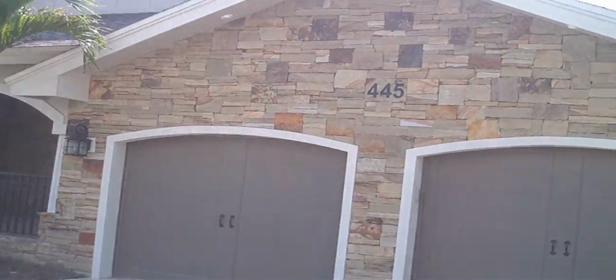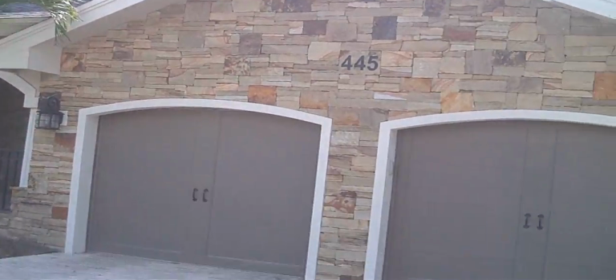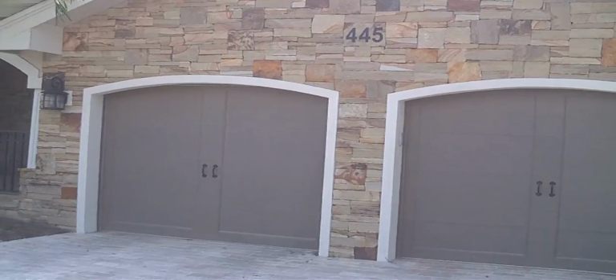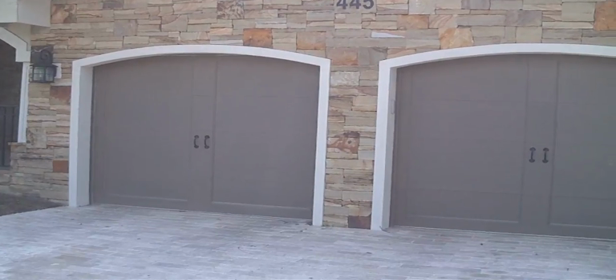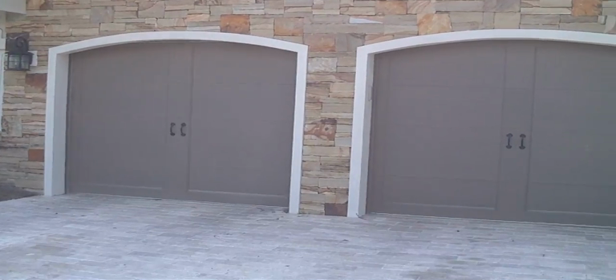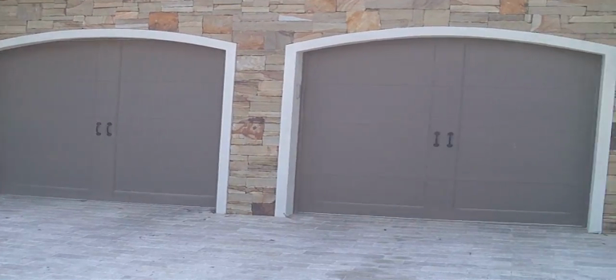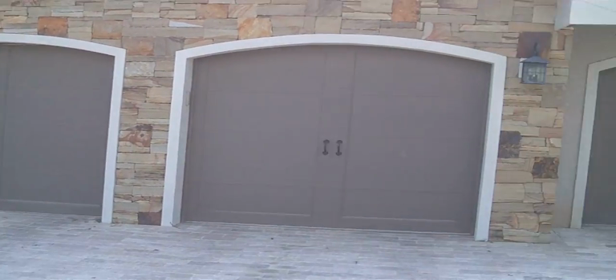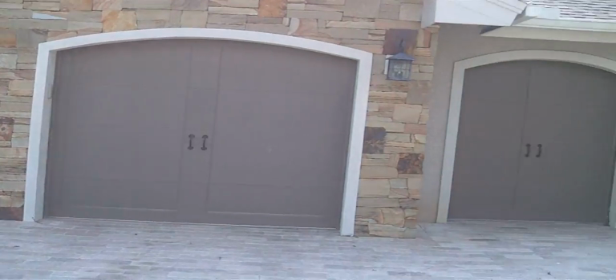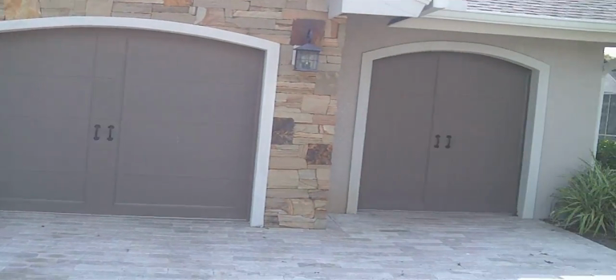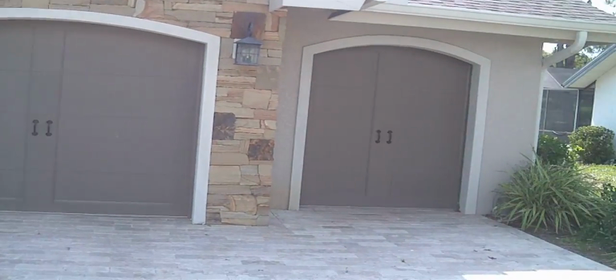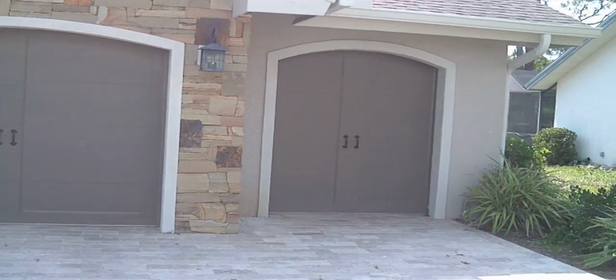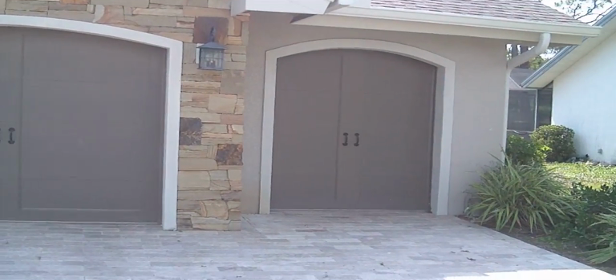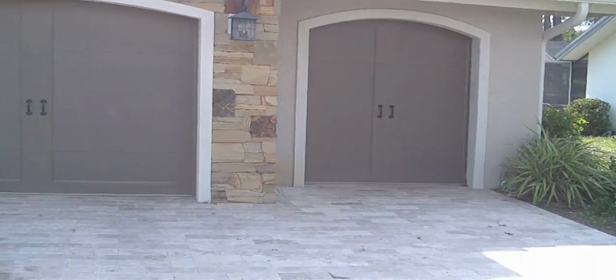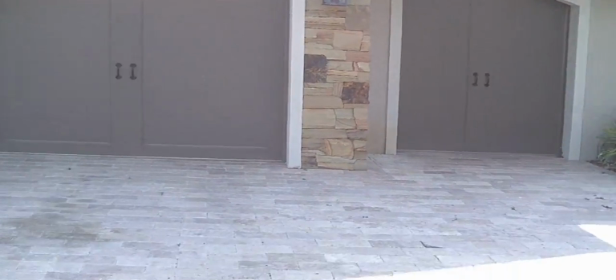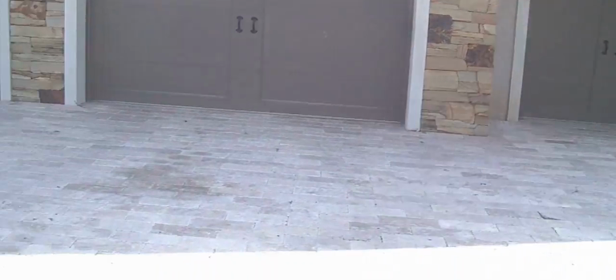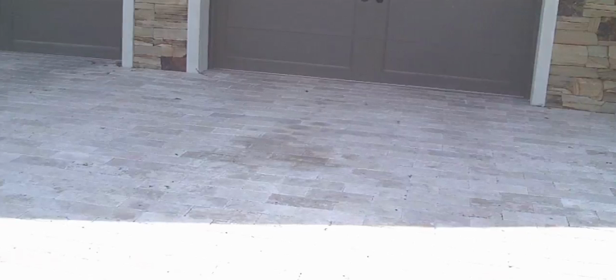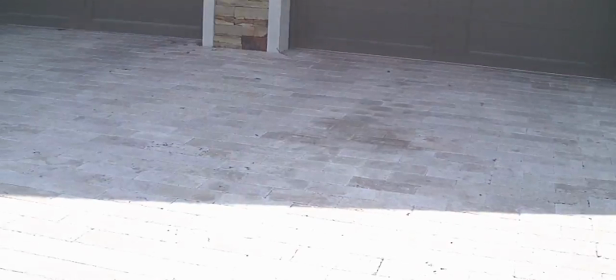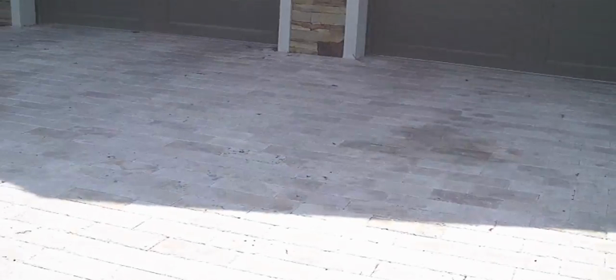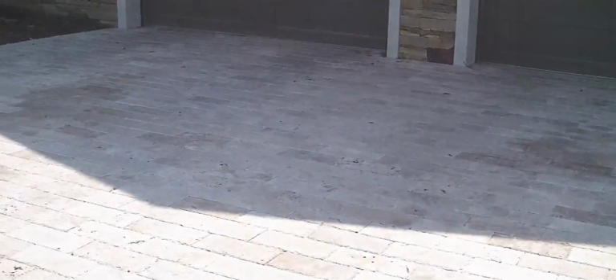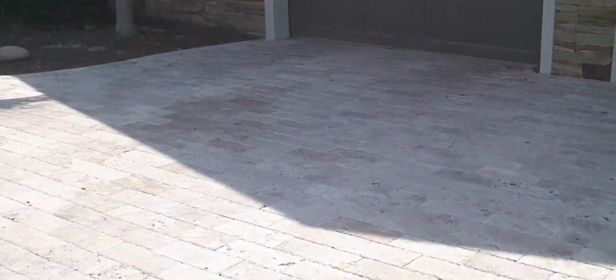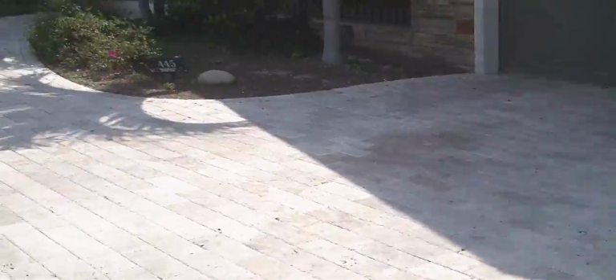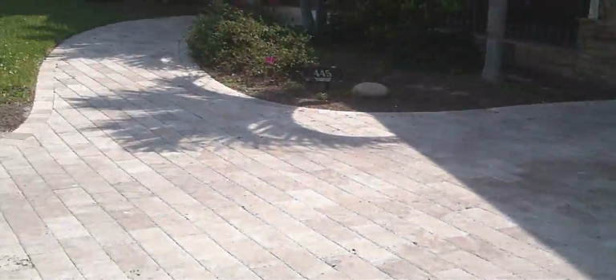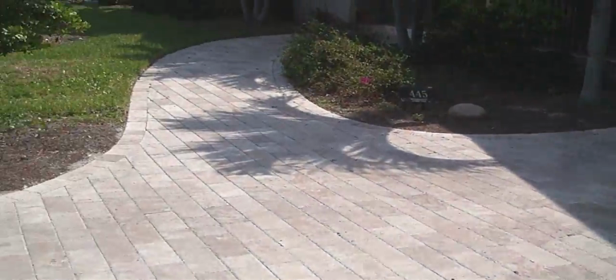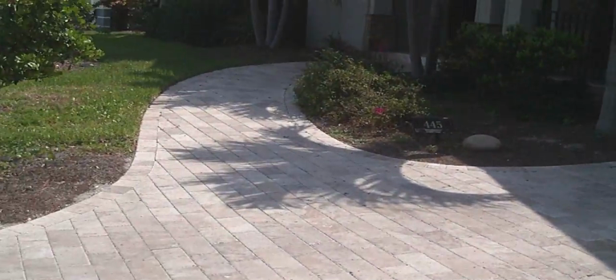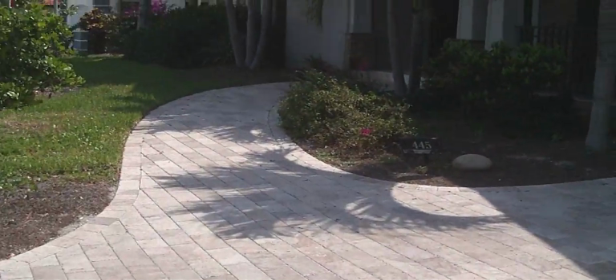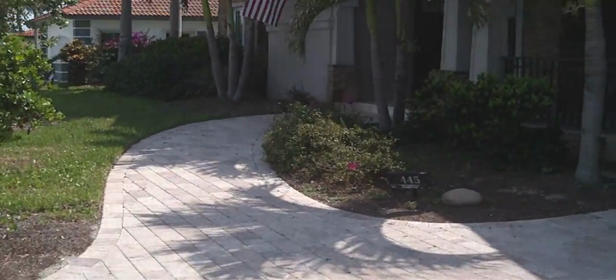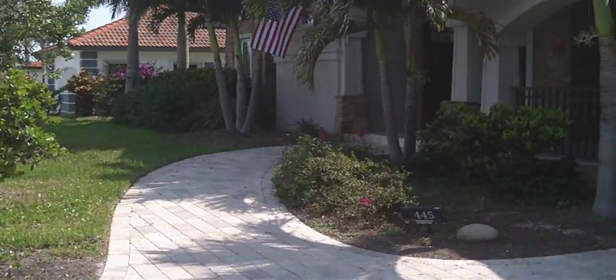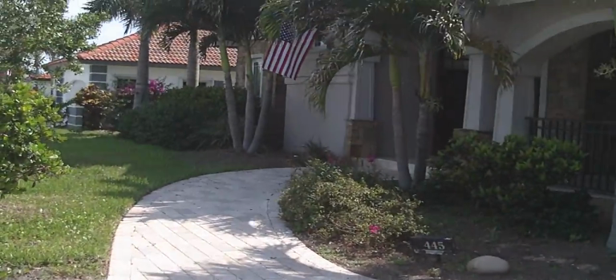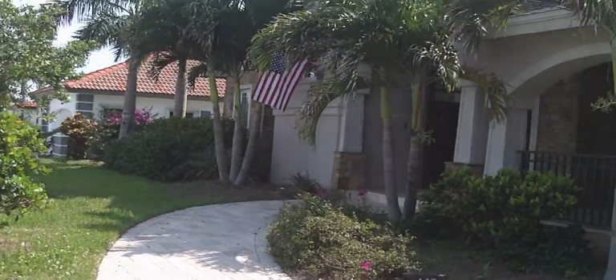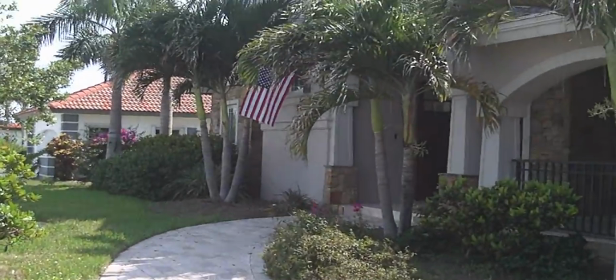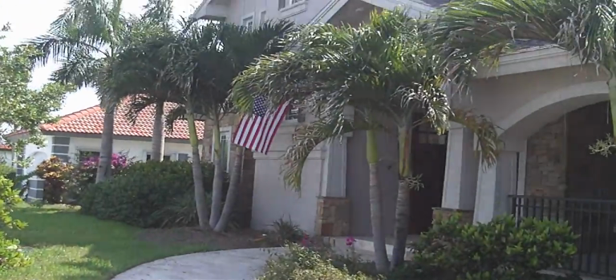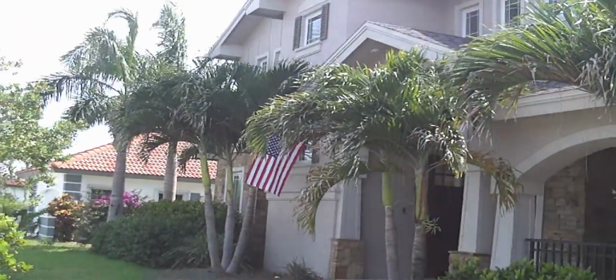As you see, there's a two-car garage plus storage area here. This is the driveway, and let me show you the home.